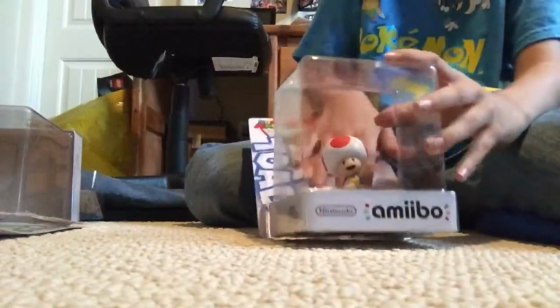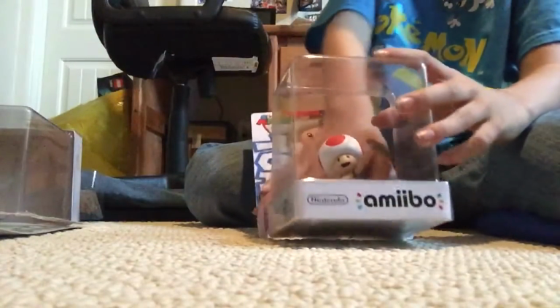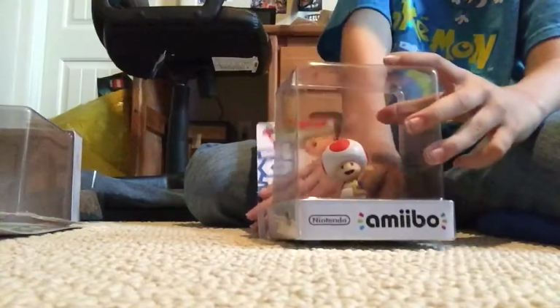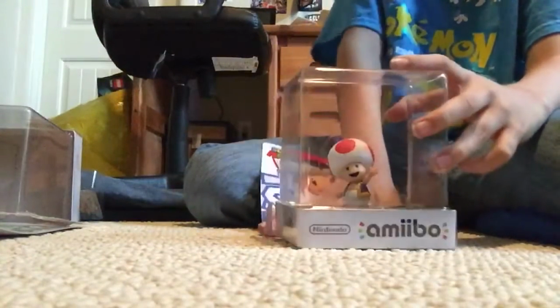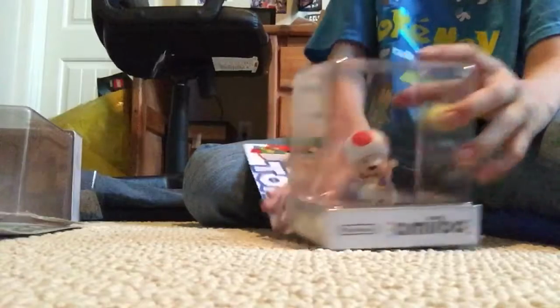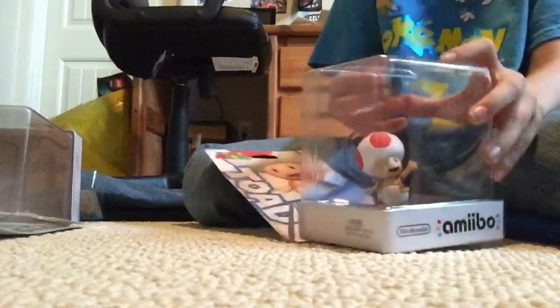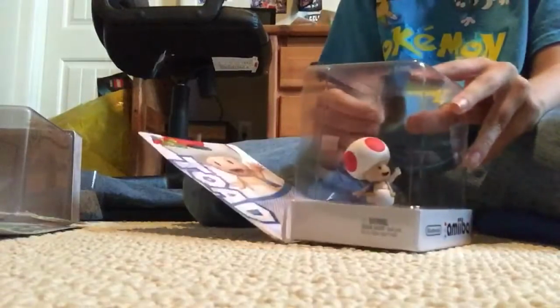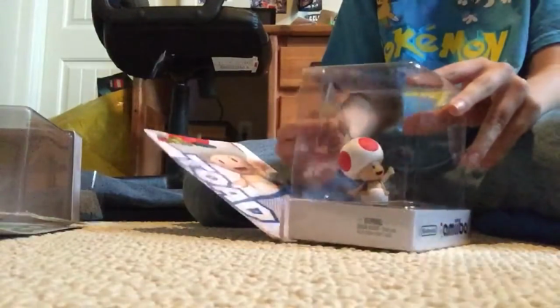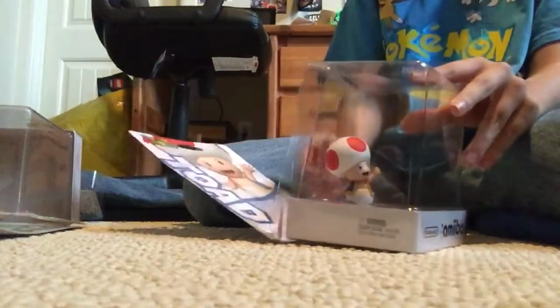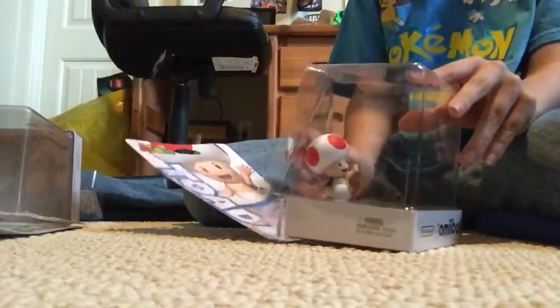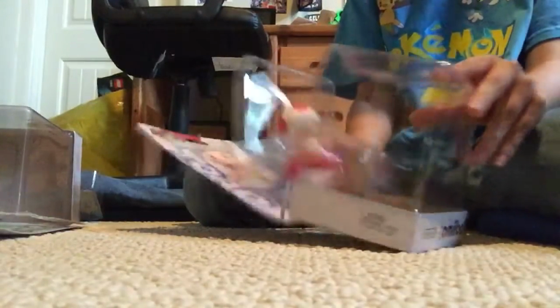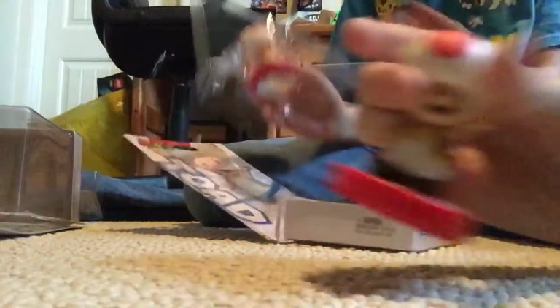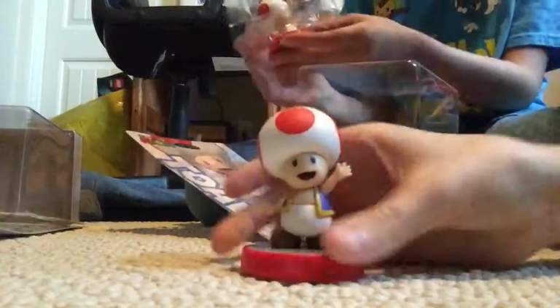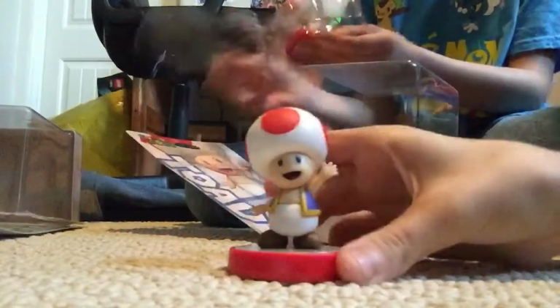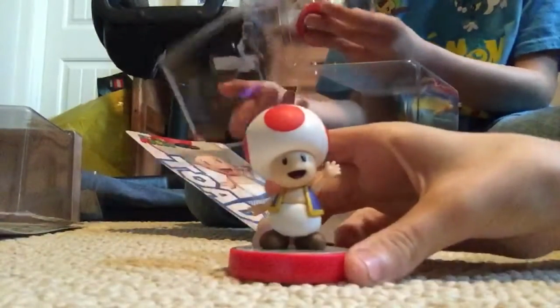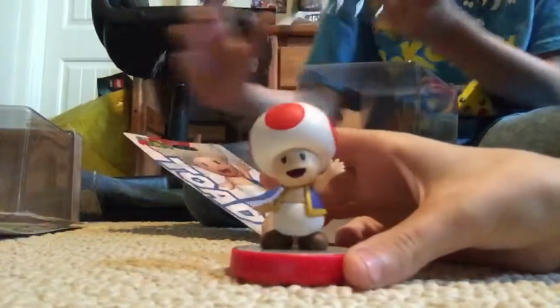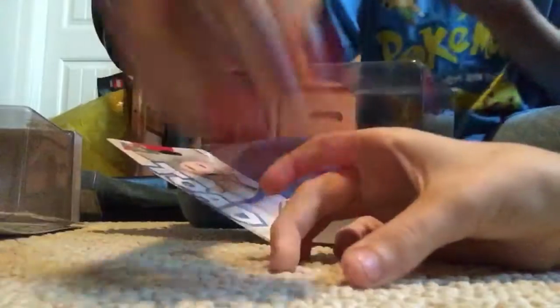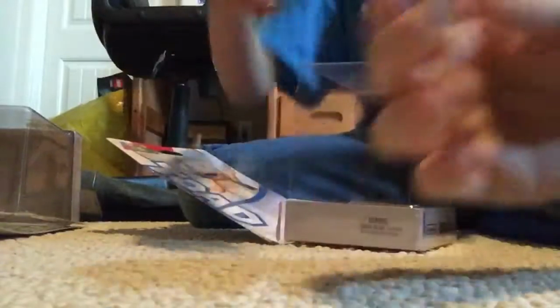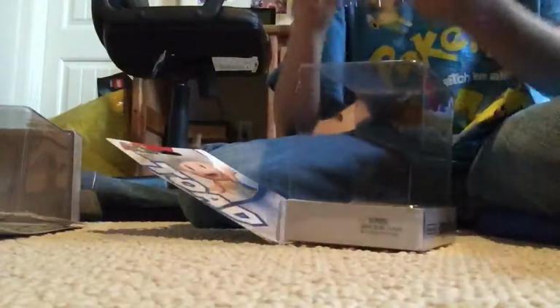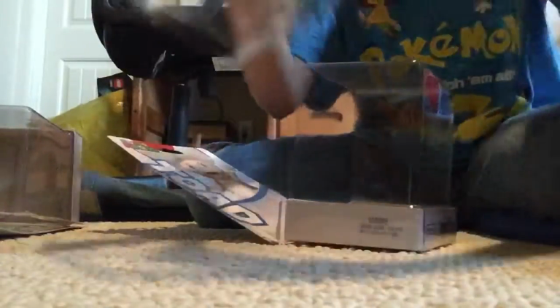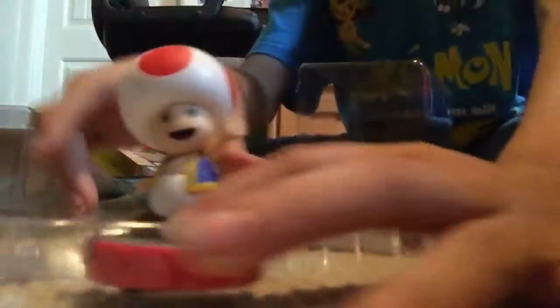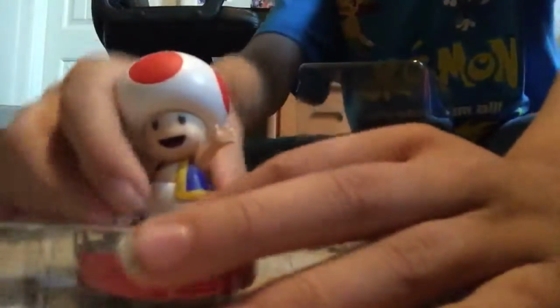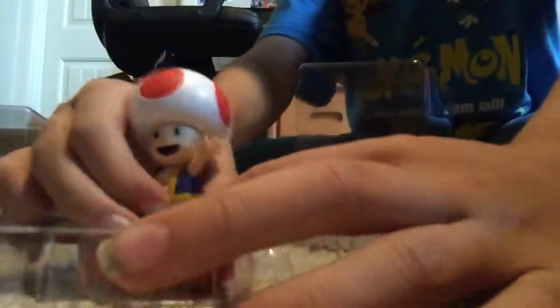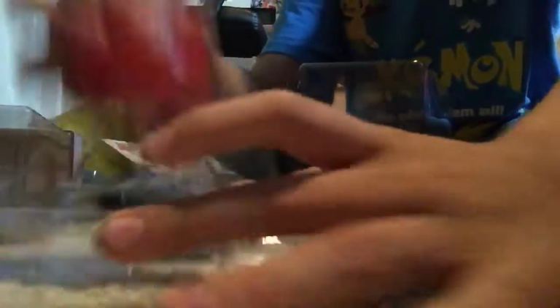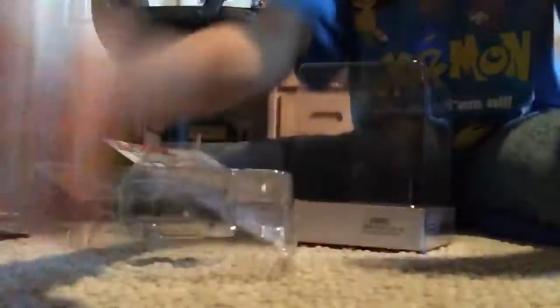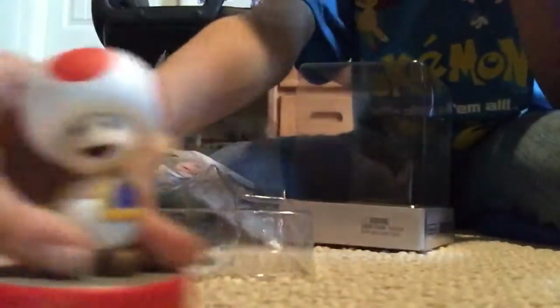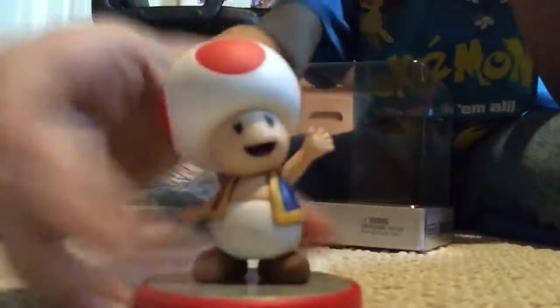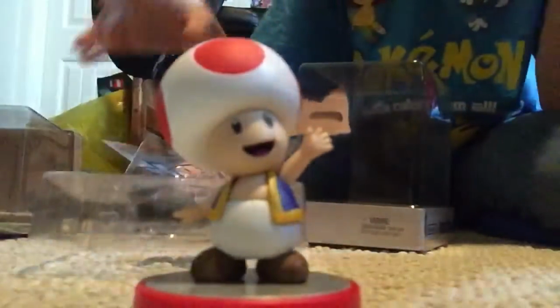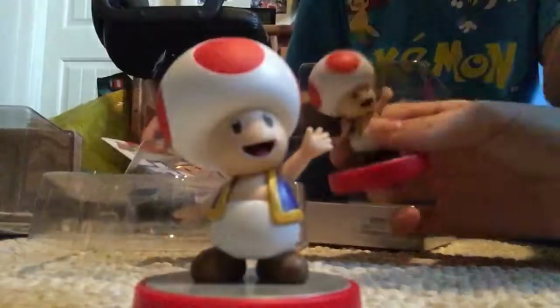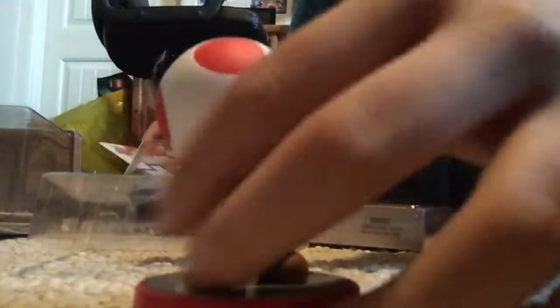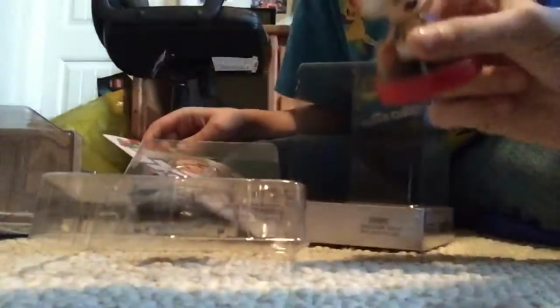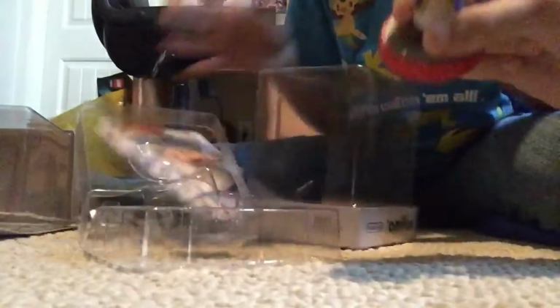Toad's actually kind of rare. Did you kick it out of my face today? Dude, why'd you throw my Toad? This is my Toad. This is mine.